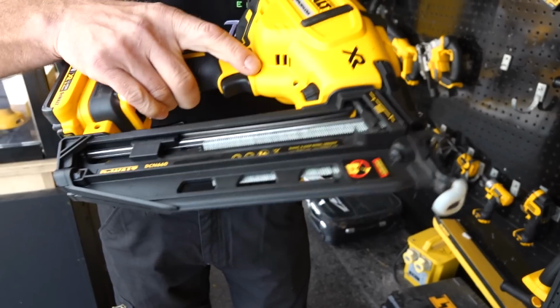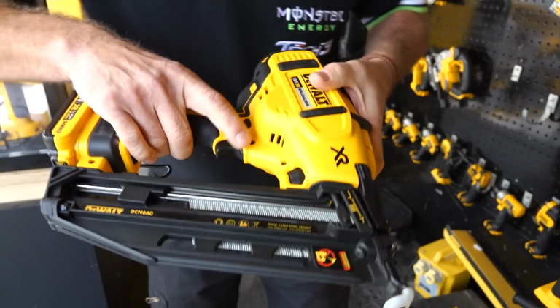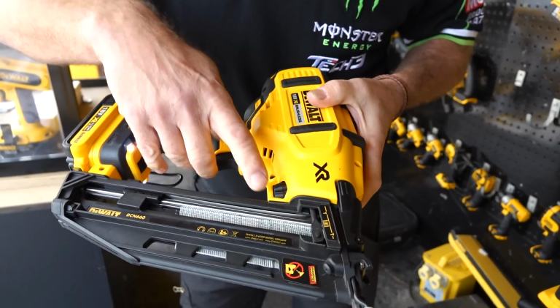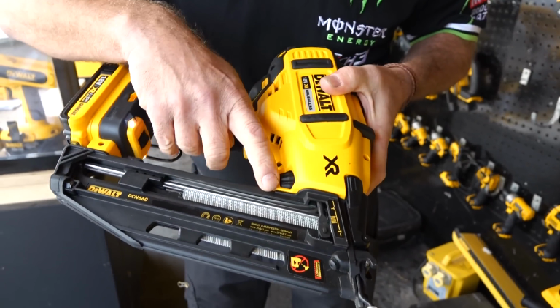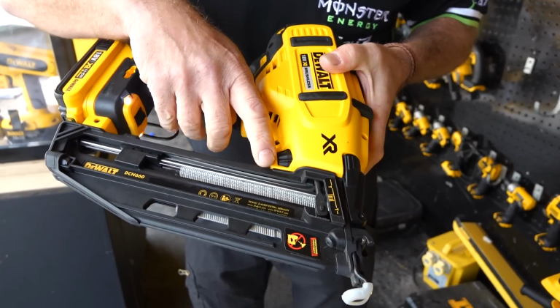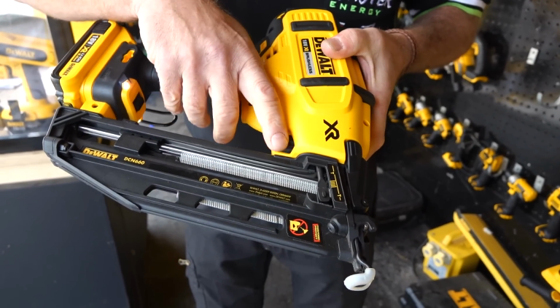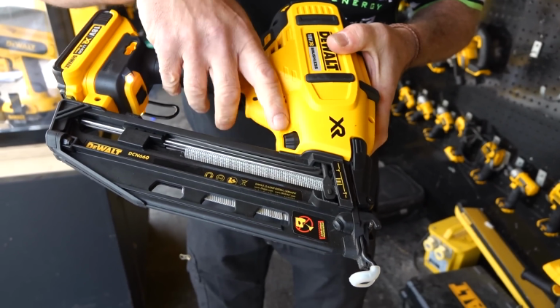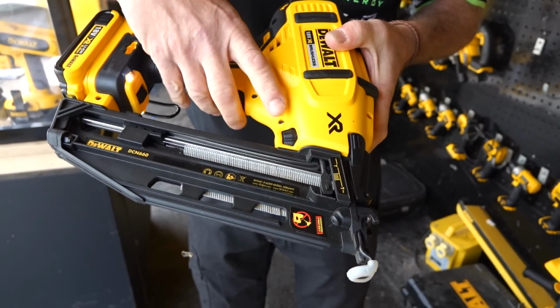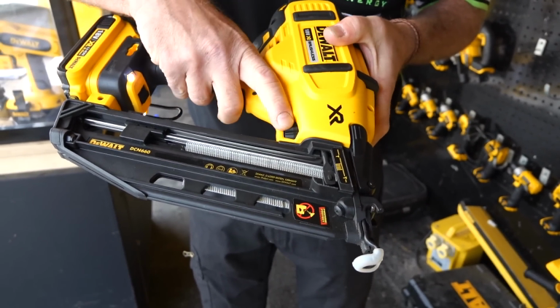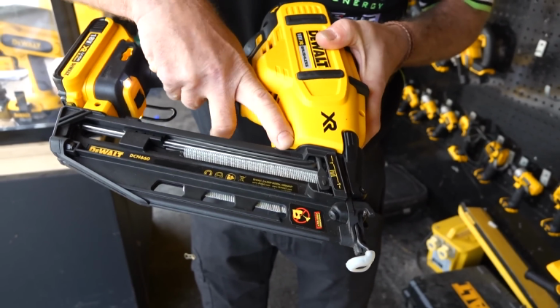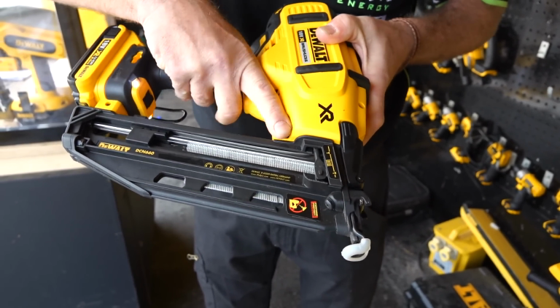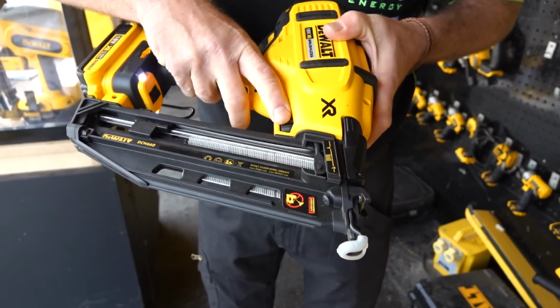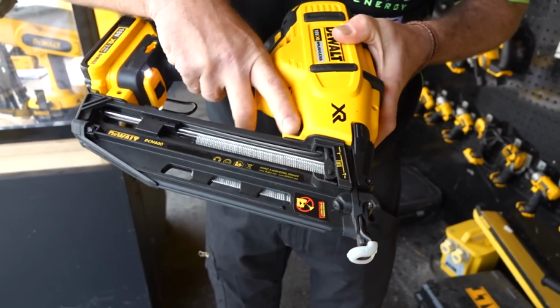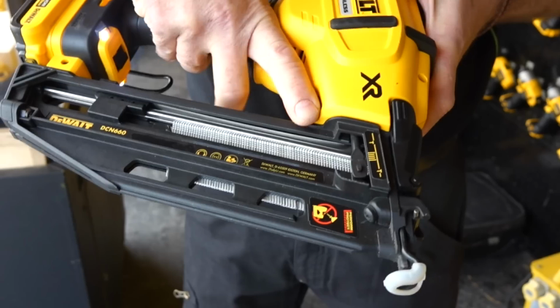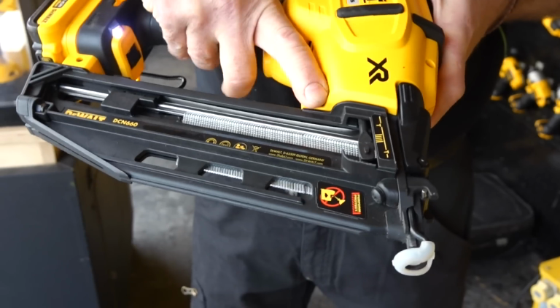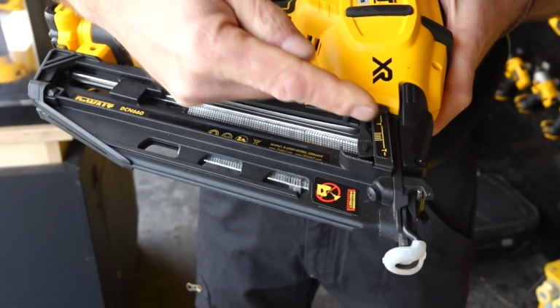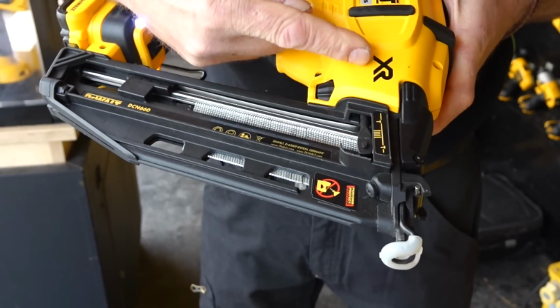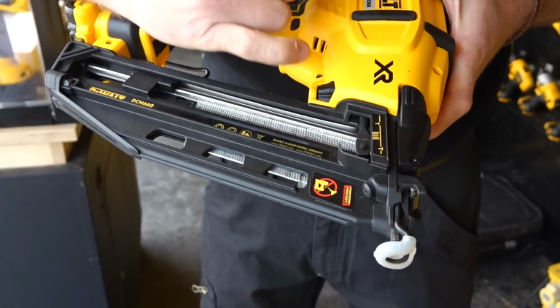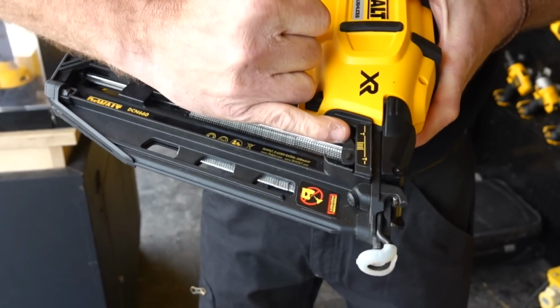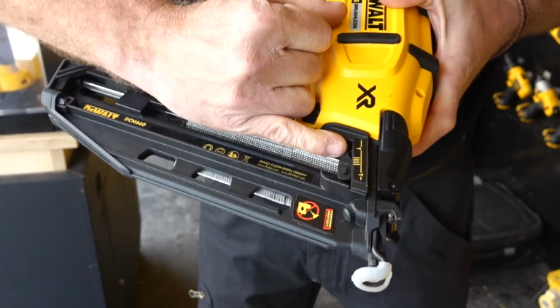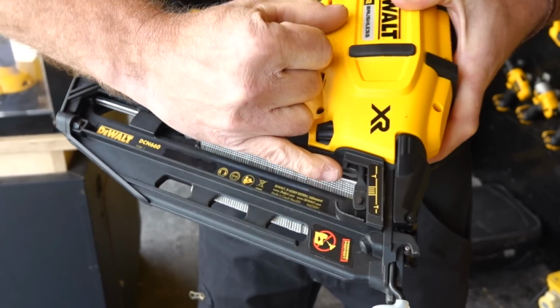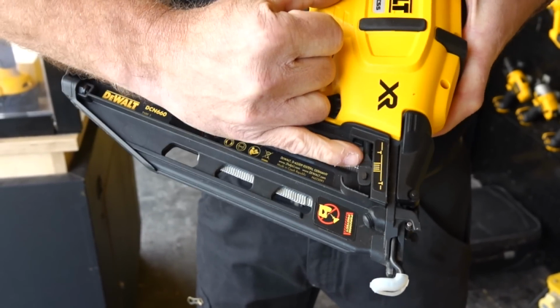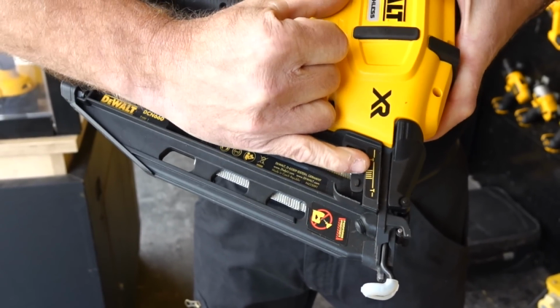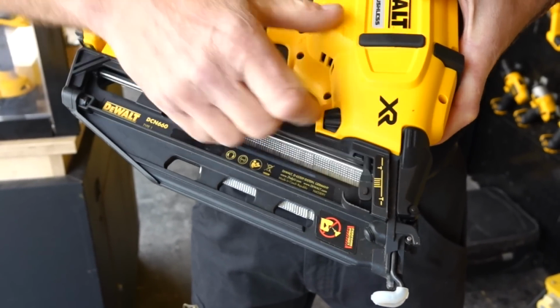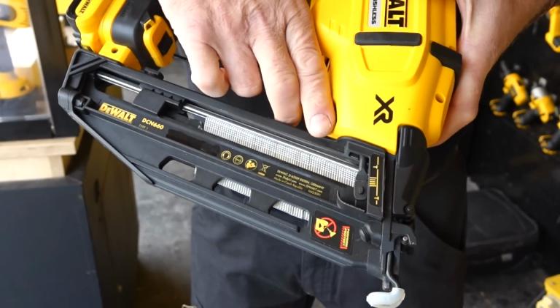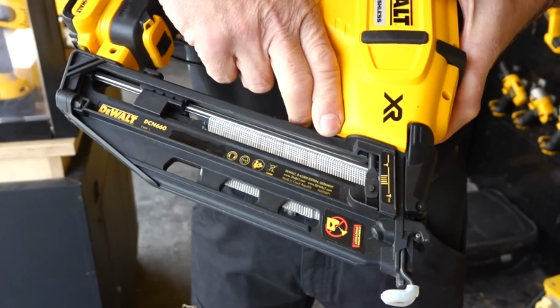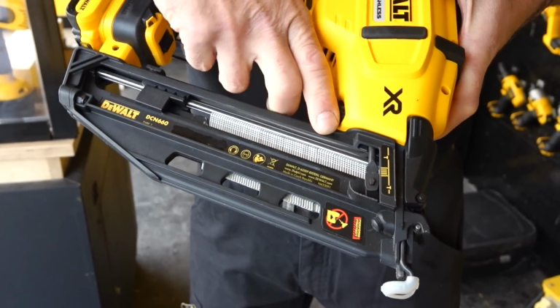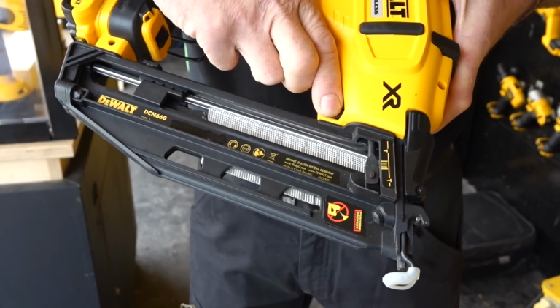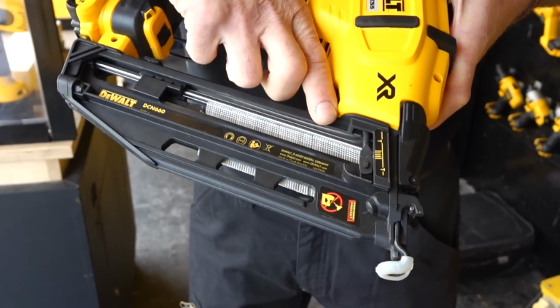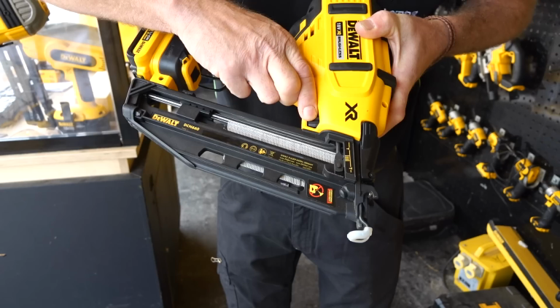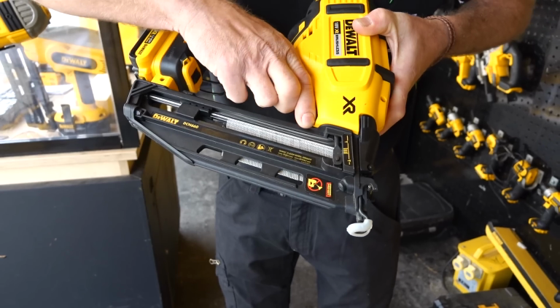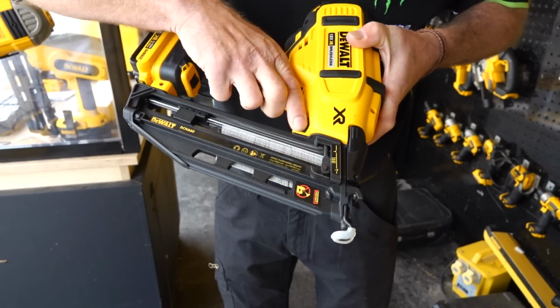Also on the front end here we have a tool free depth stop, so with our gloves on we can just spin it down to increase the depth. There's even a gauge and a mark on the front to tell us how deep or how shallow we're actually putting it in.